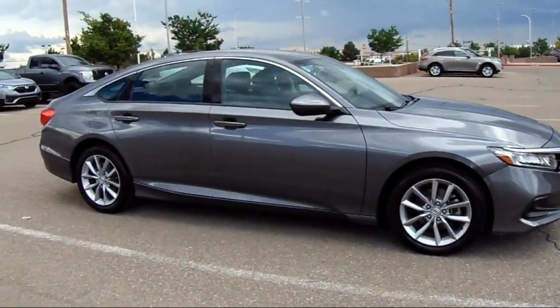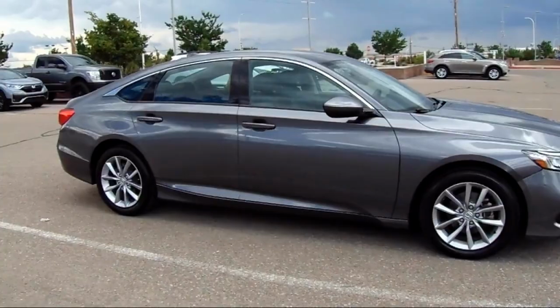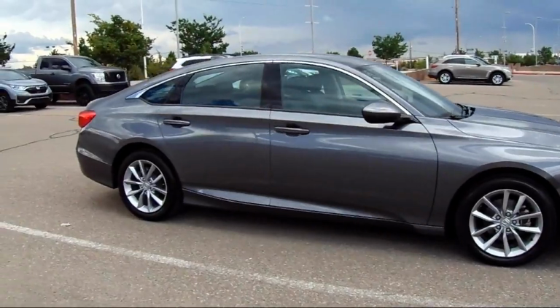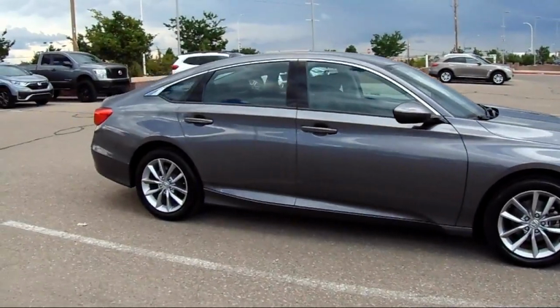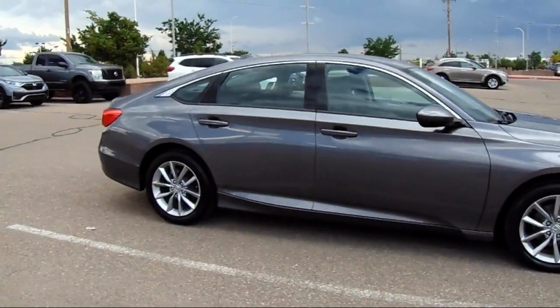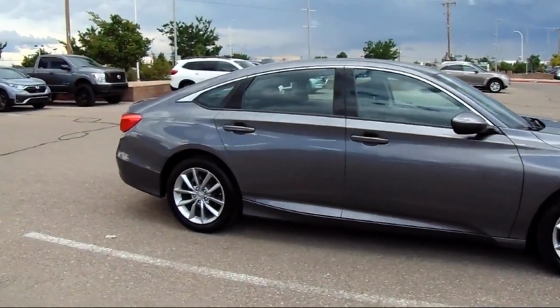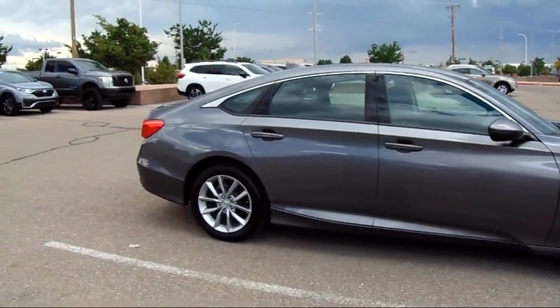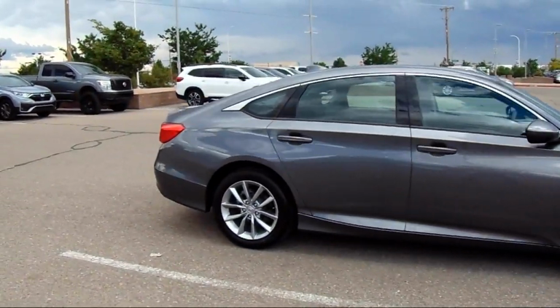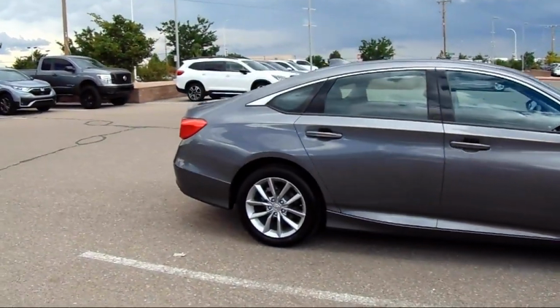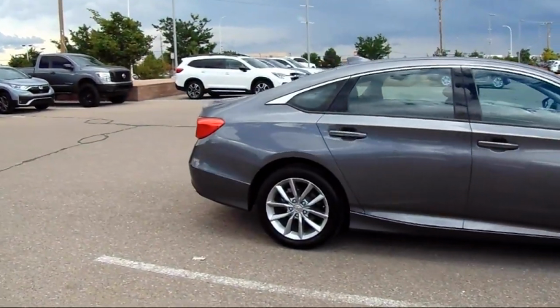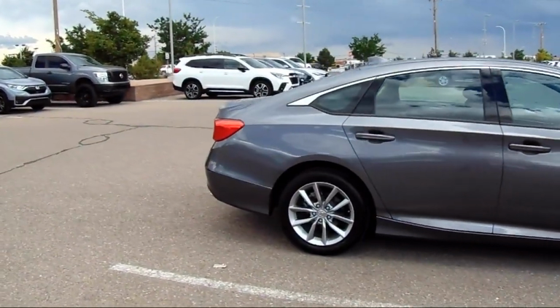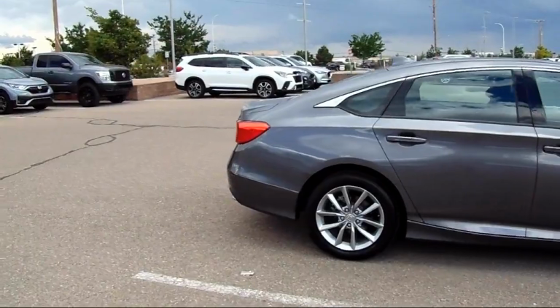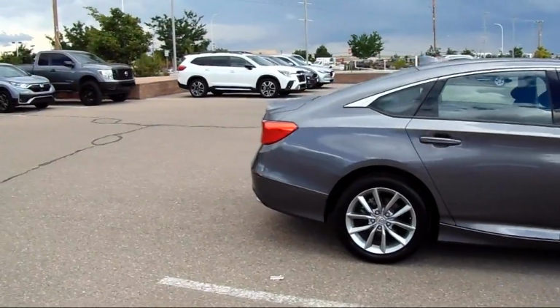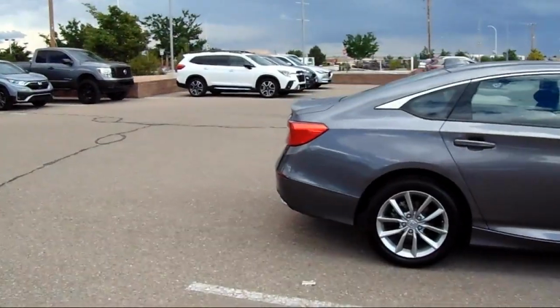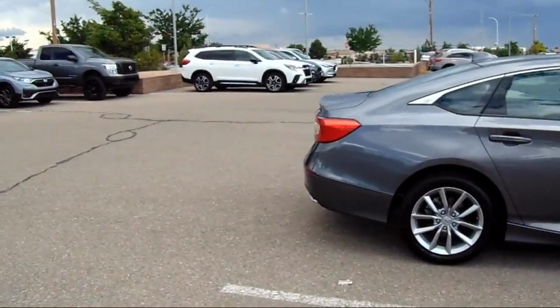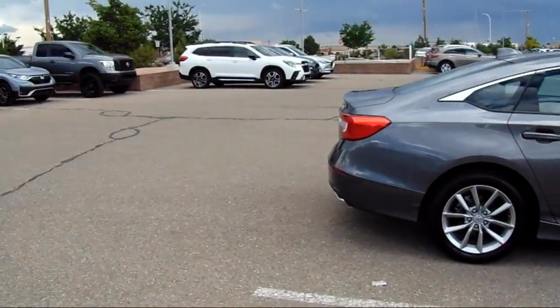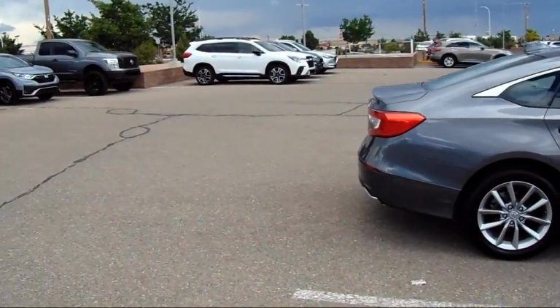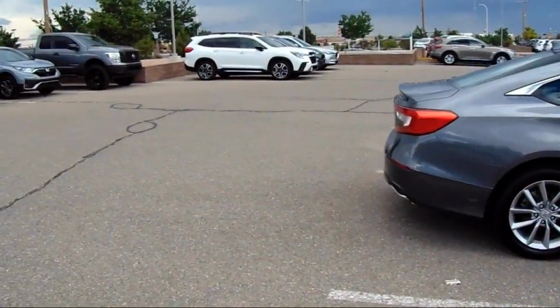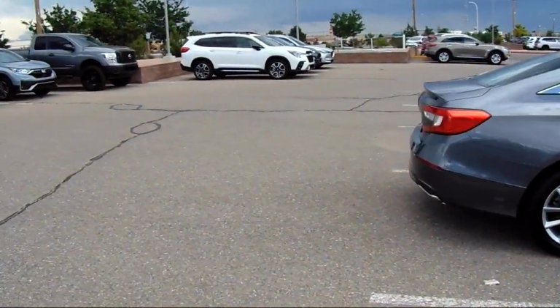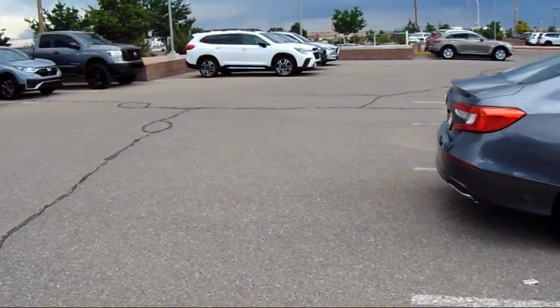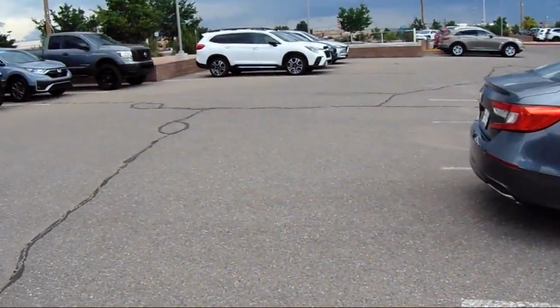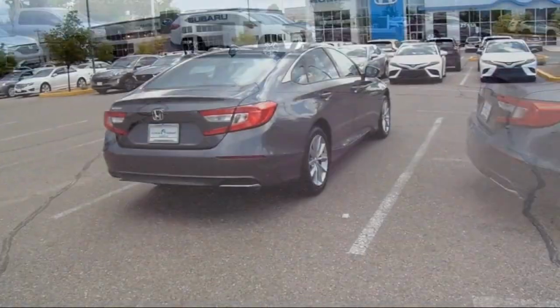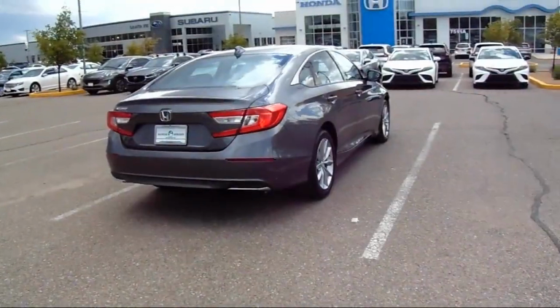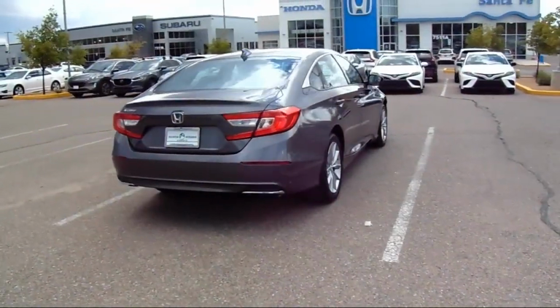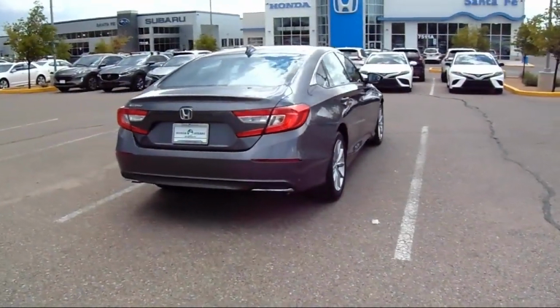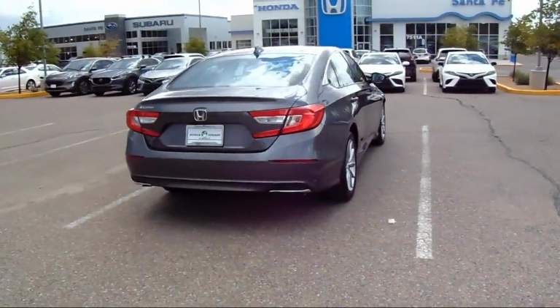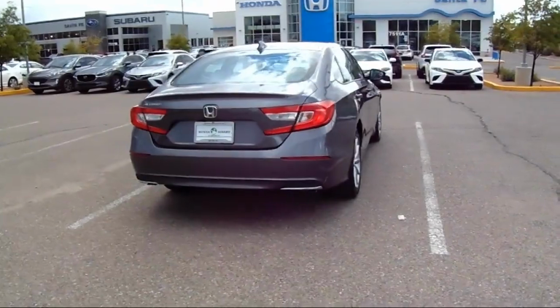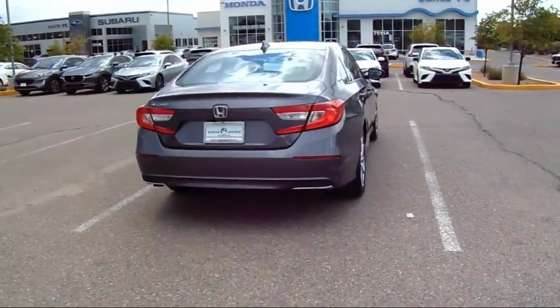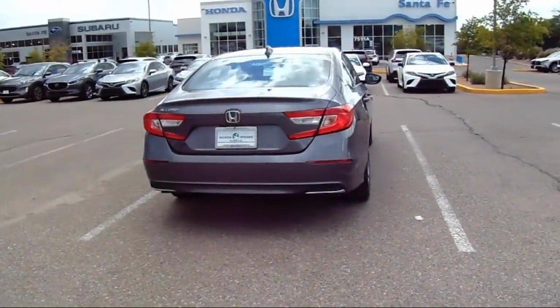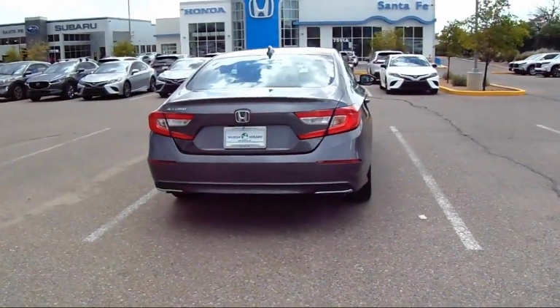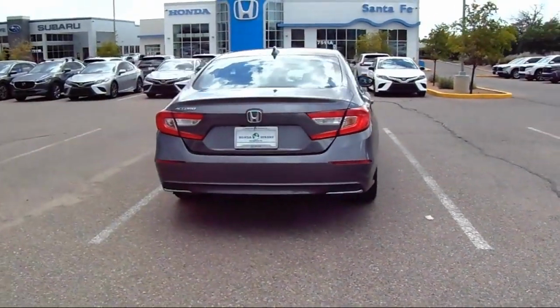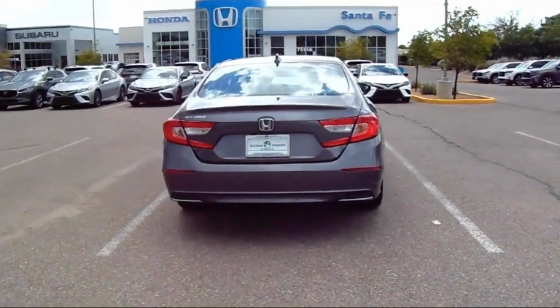Keyless Entry, Alloy Wheels, Outside Temperature Display, Air Conditioning, Rear Seat Center Armrest, and has less than 35,000 miles on the odometer.